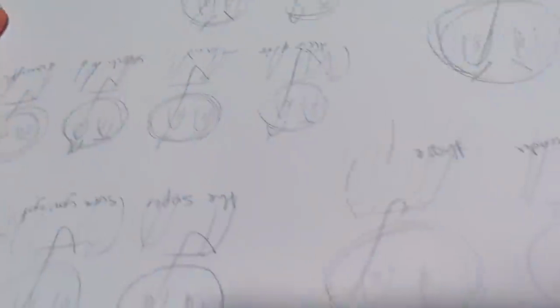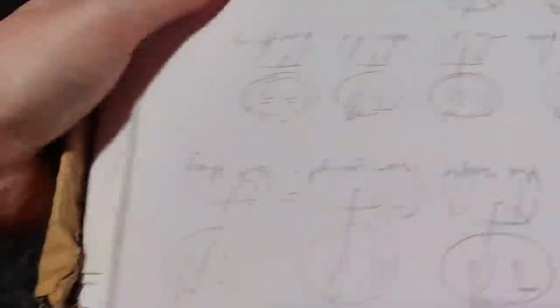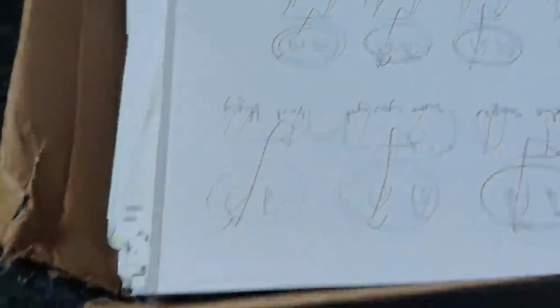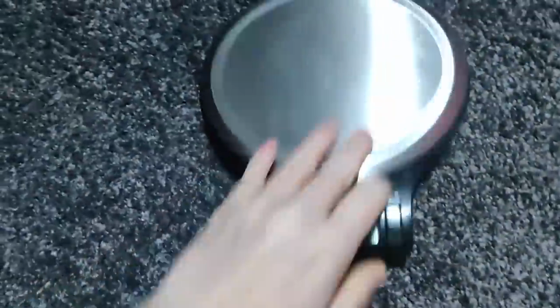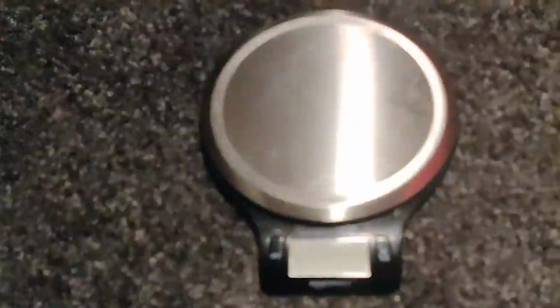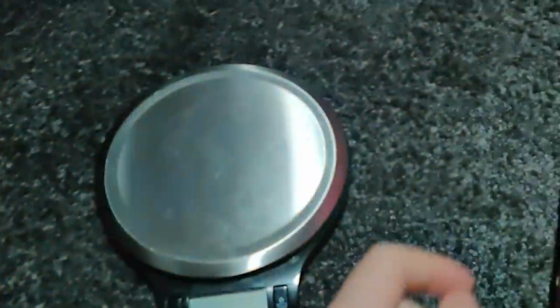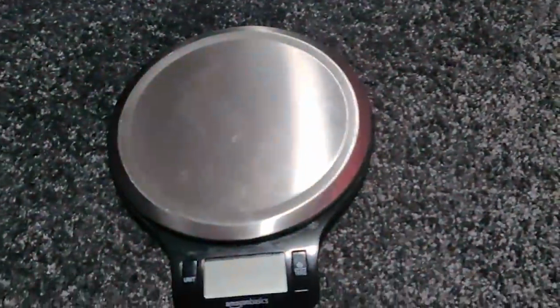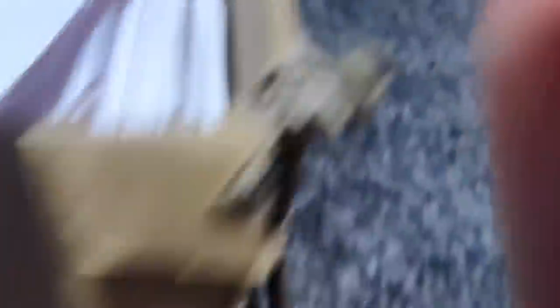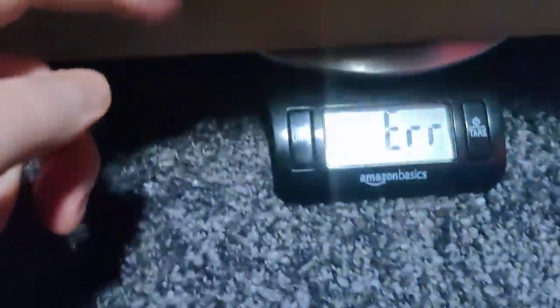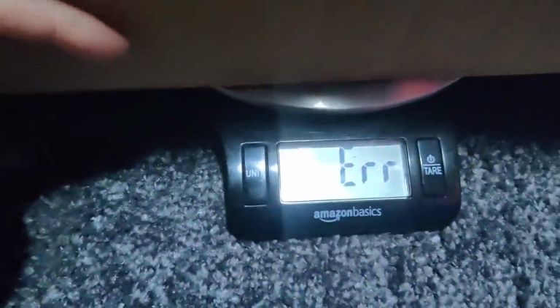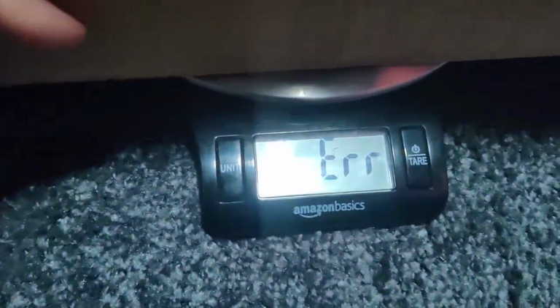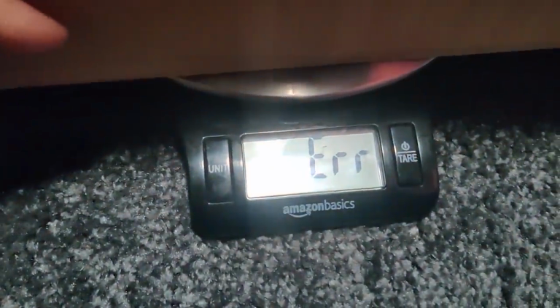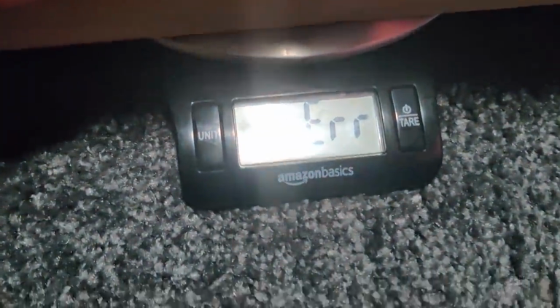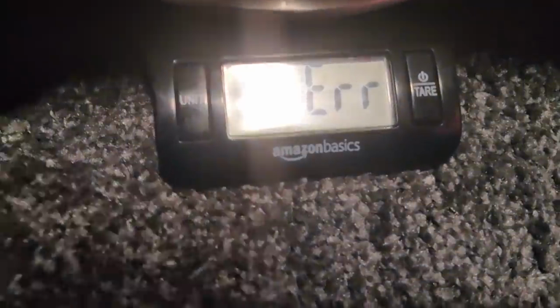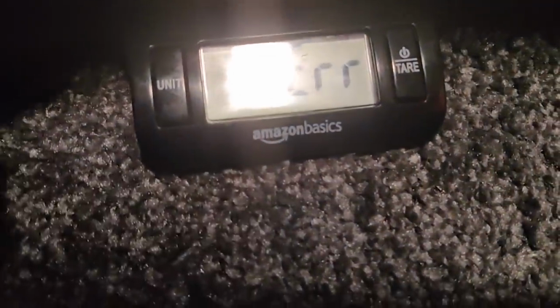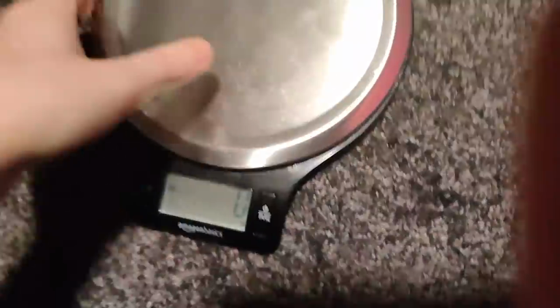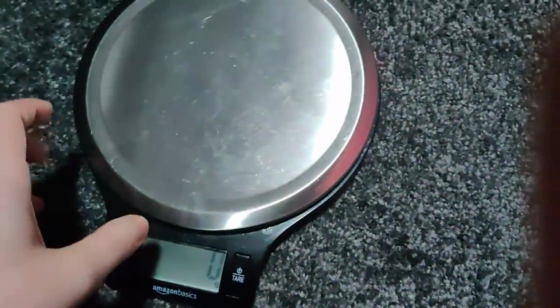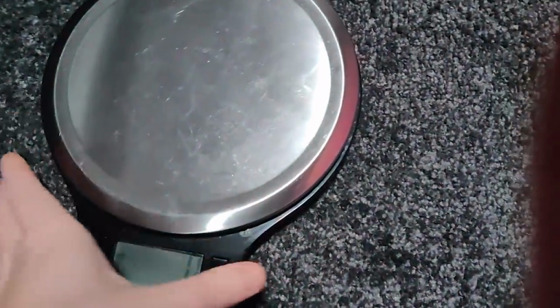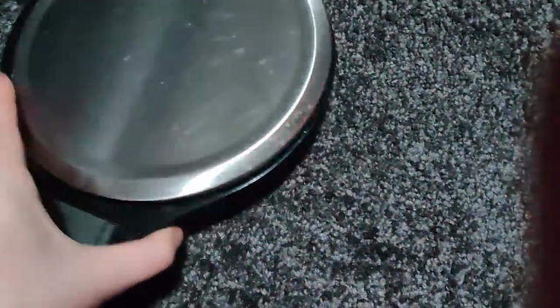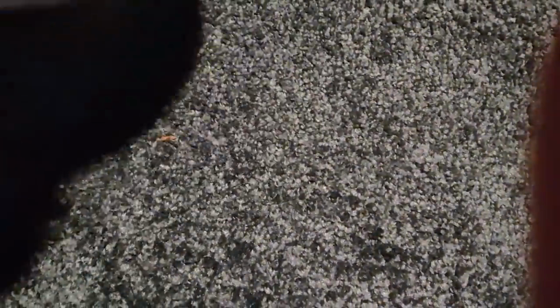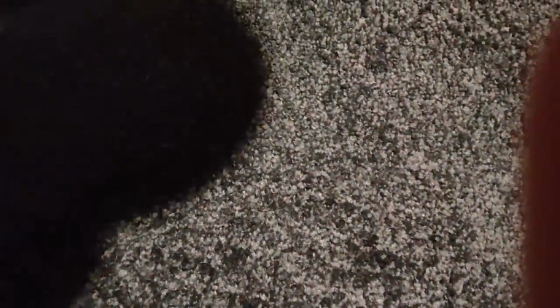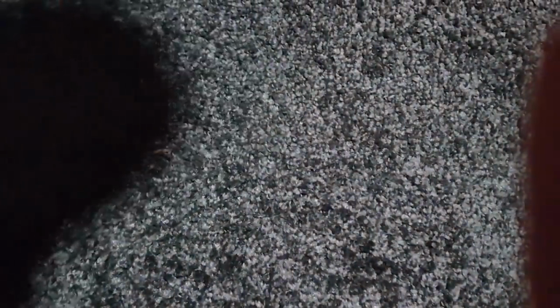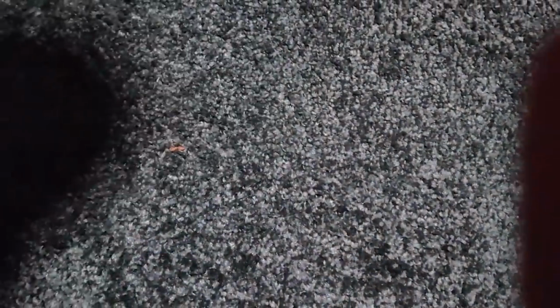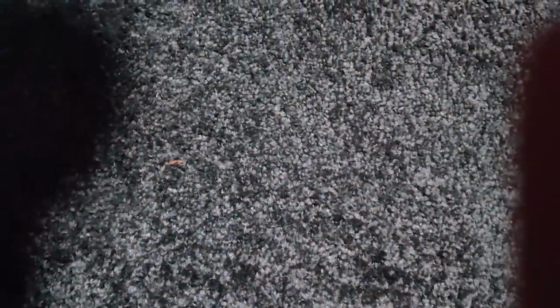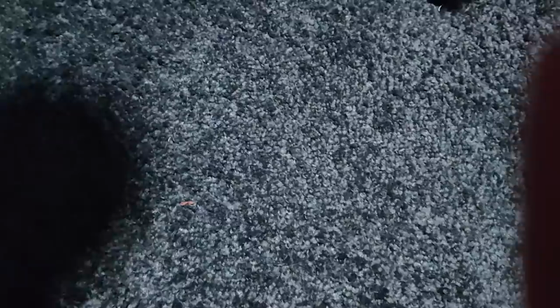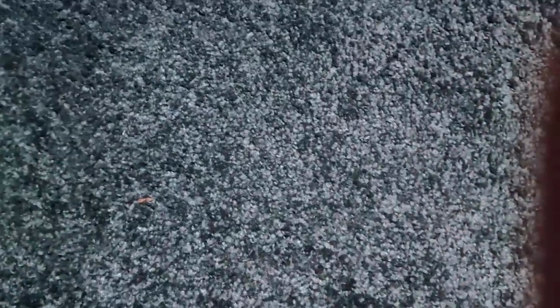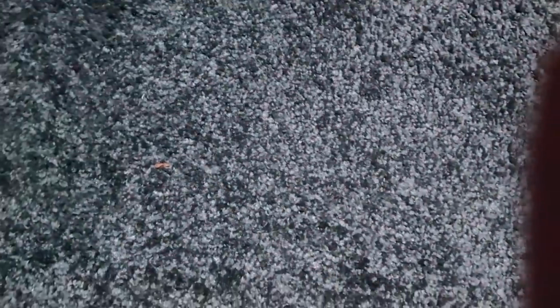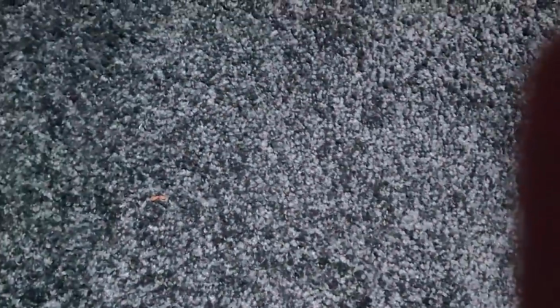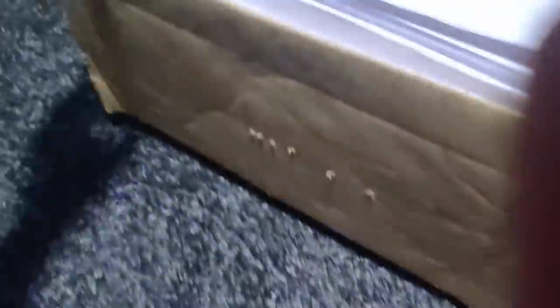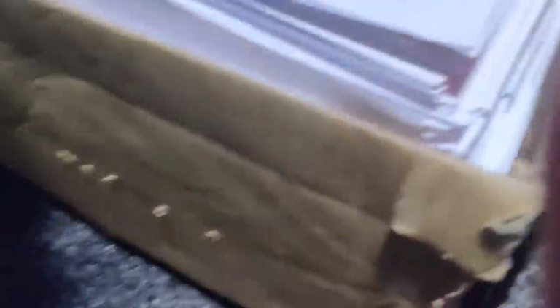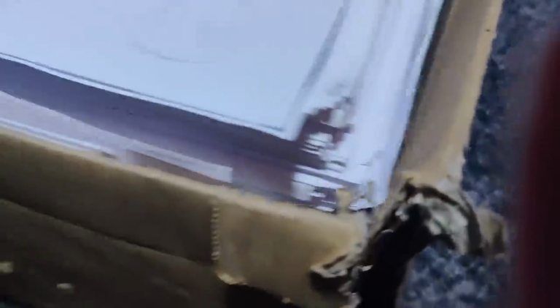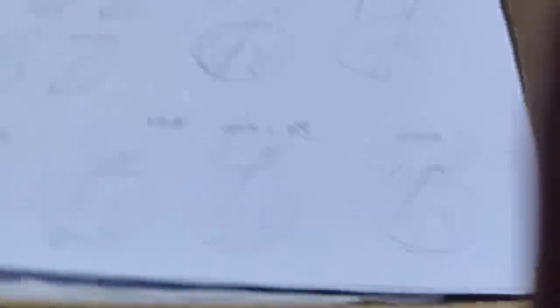It's heavy. See how heavy it is. This thing only goes up to five kilos, so yeah, 5,000 grams. This is heavier than five kilos.